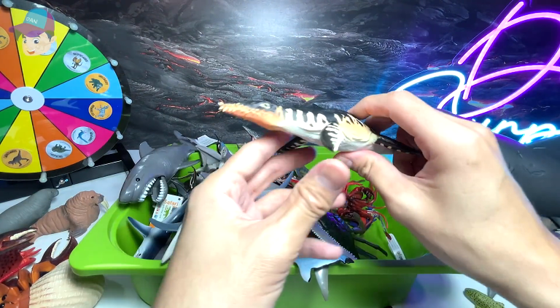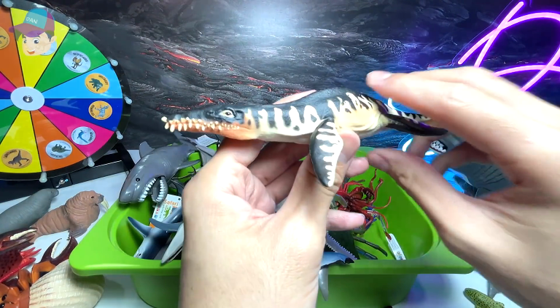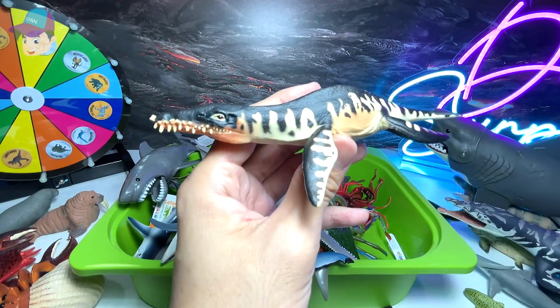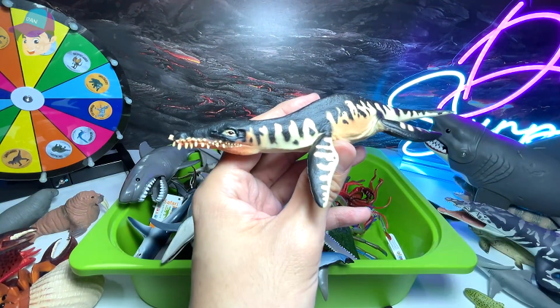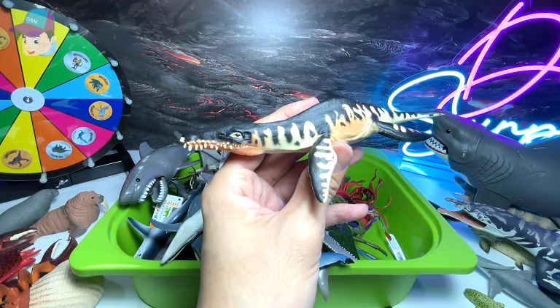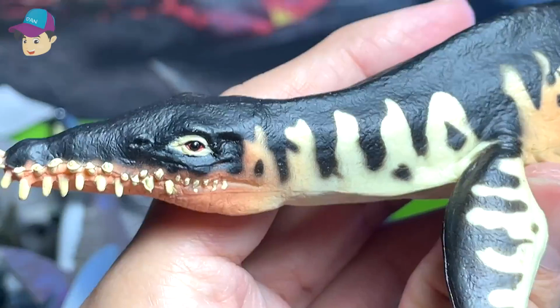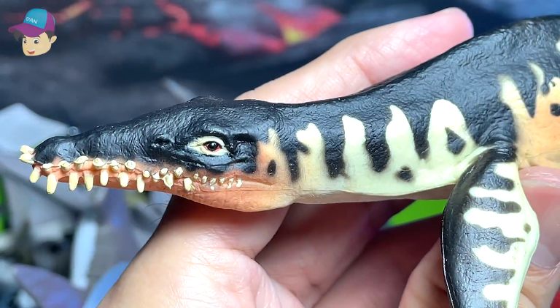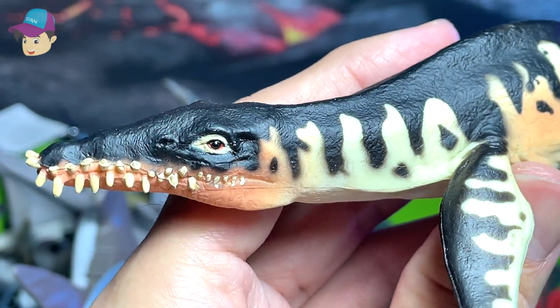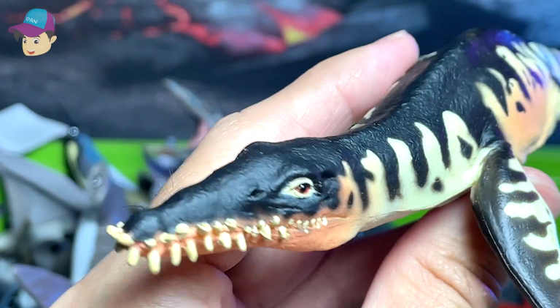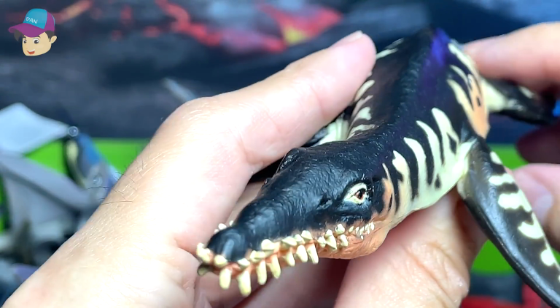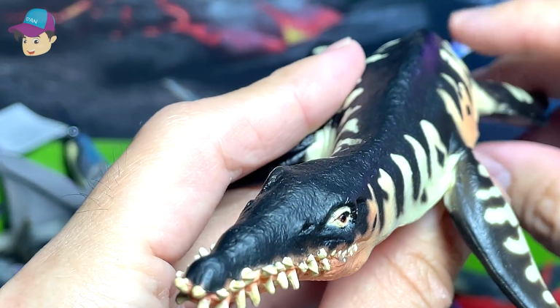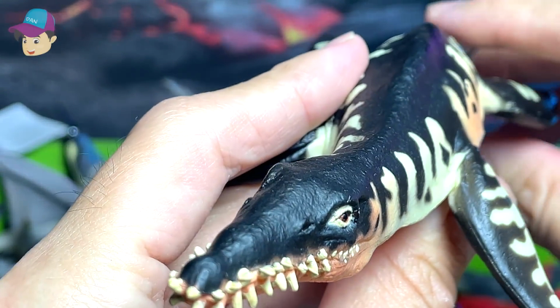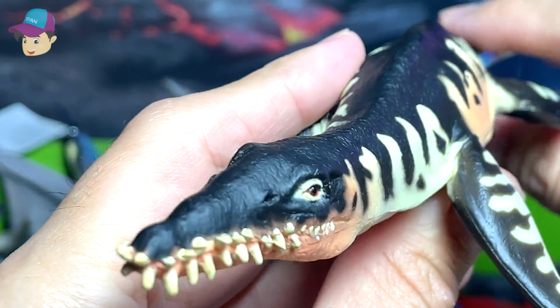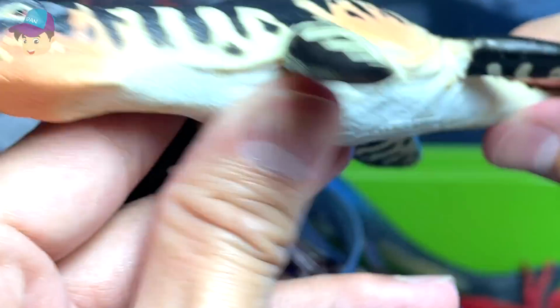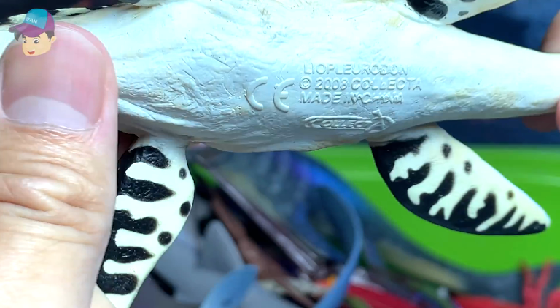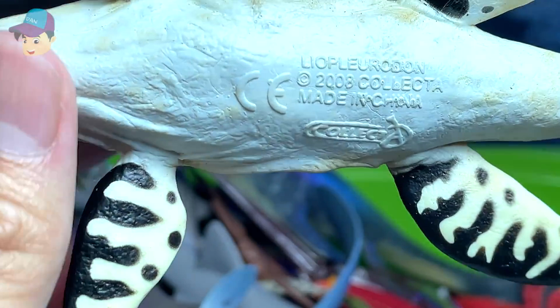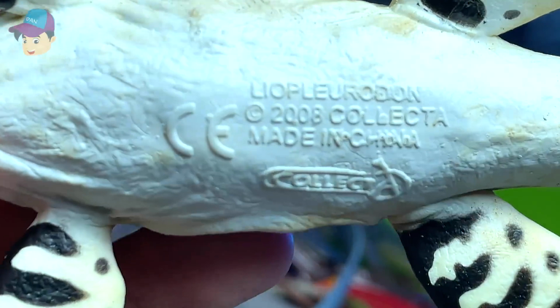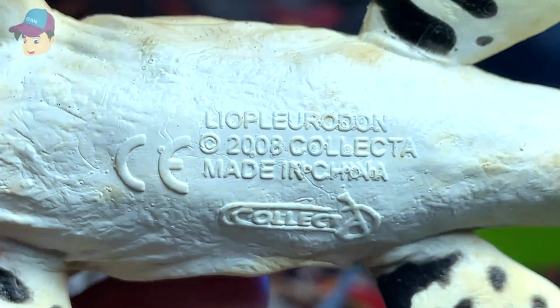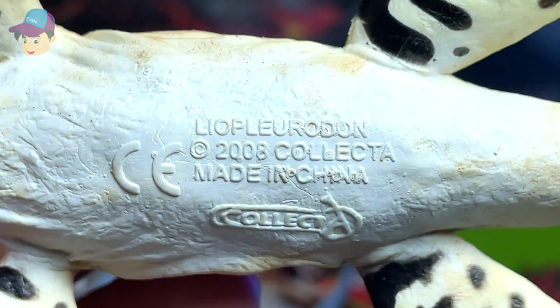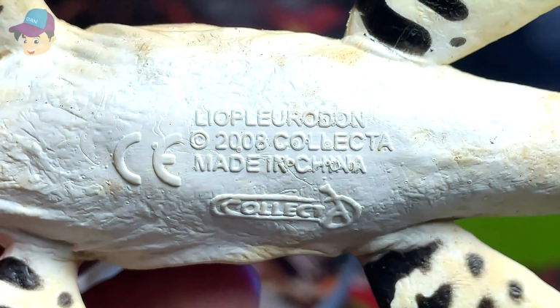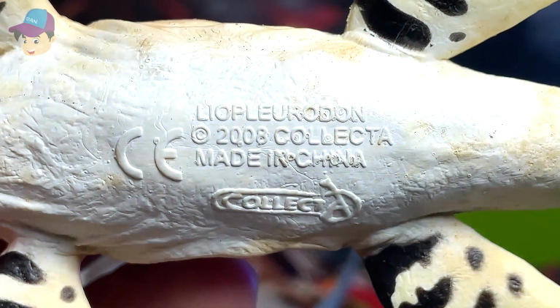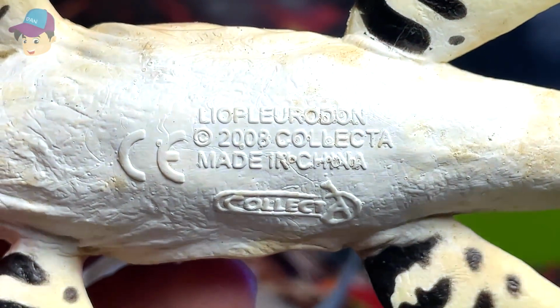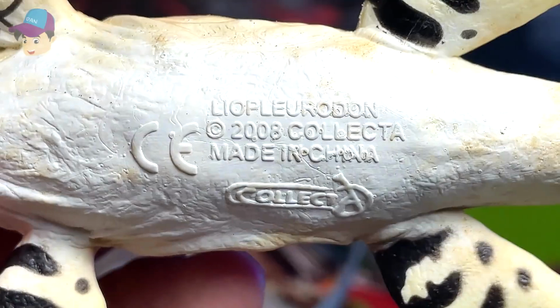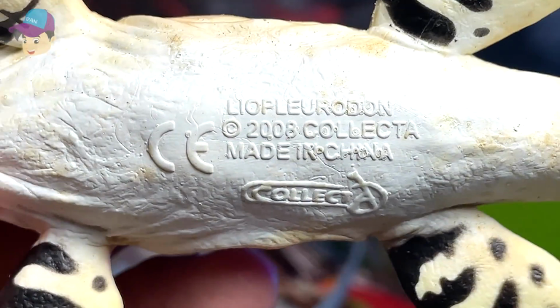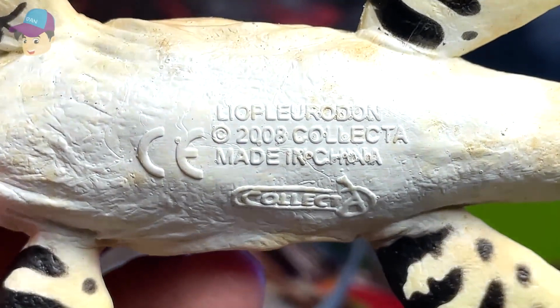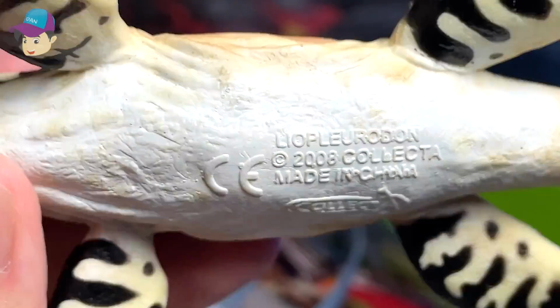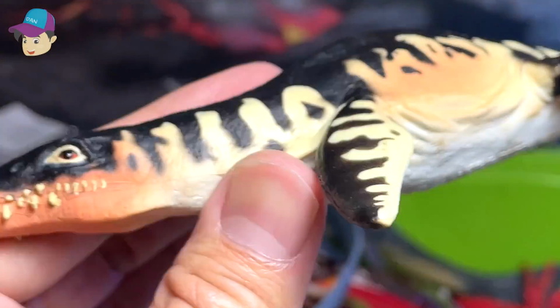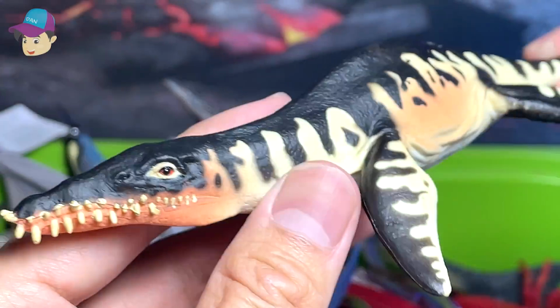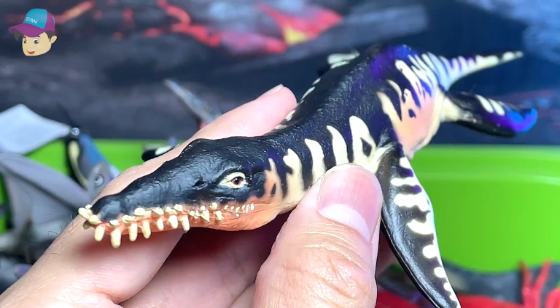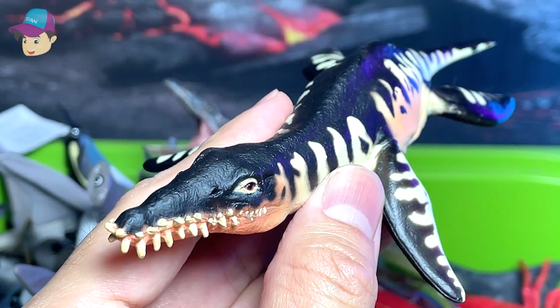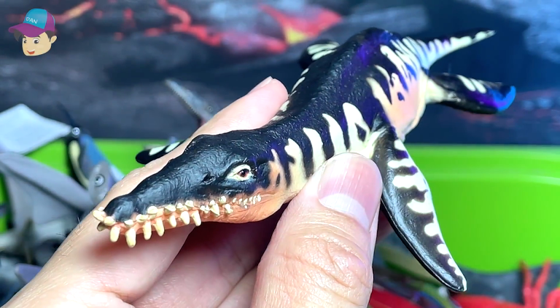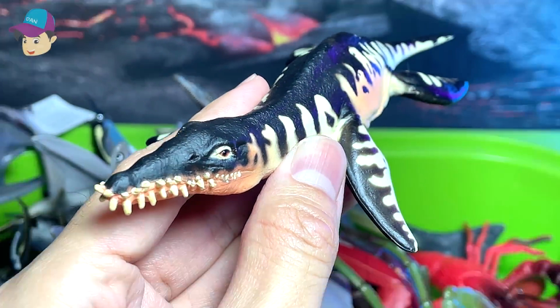Another prehistoric animal right over here — I think this is a Liopleurodon. Let's take a look — yes, that's the name: Liopleurodon. A 2008 figure.